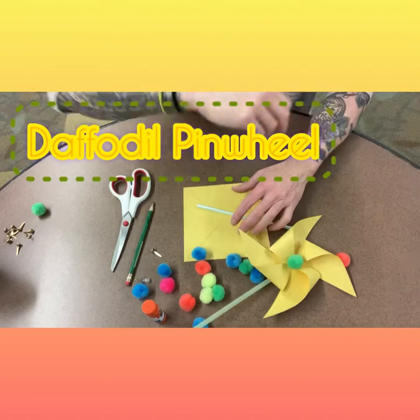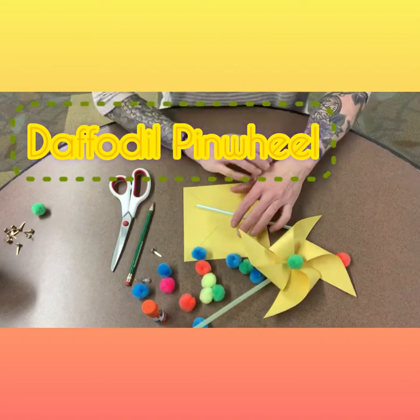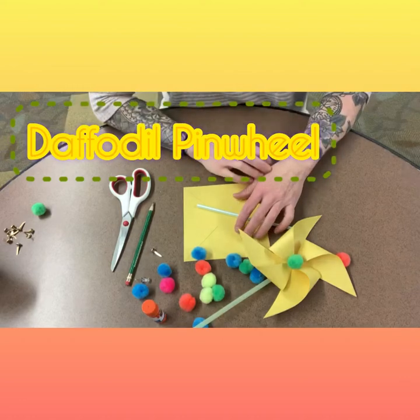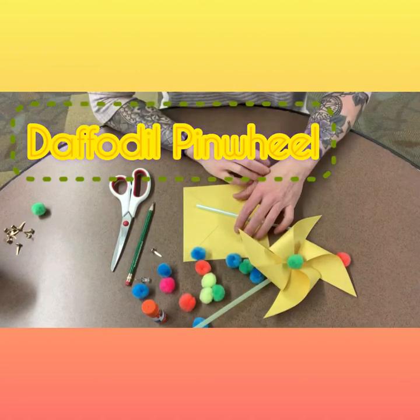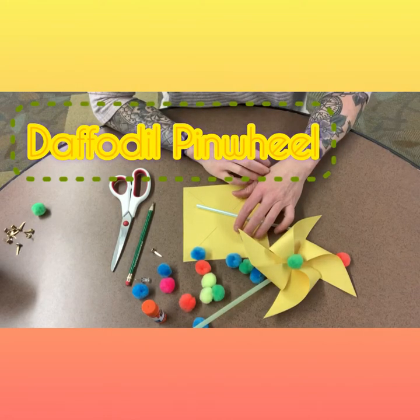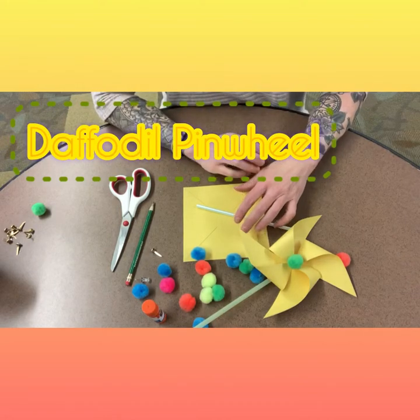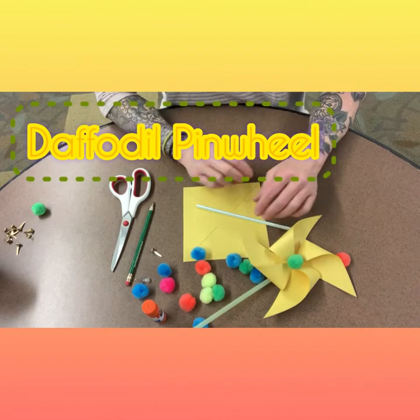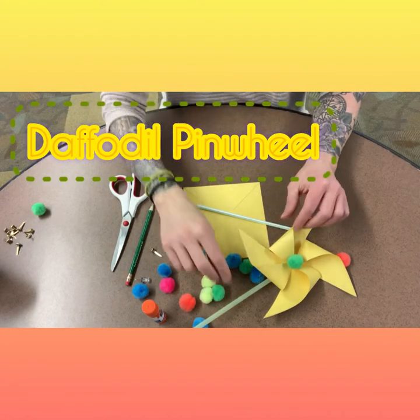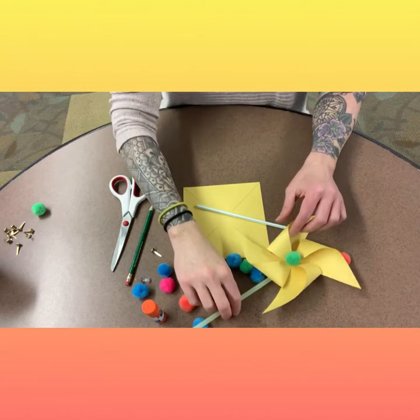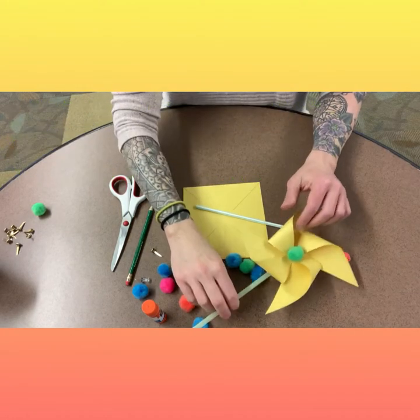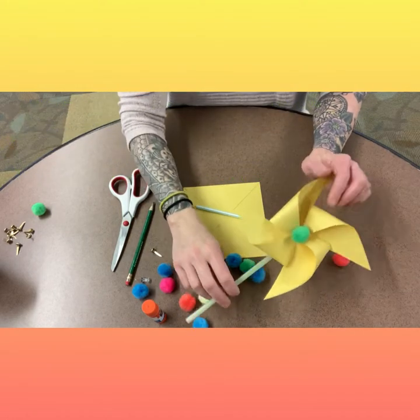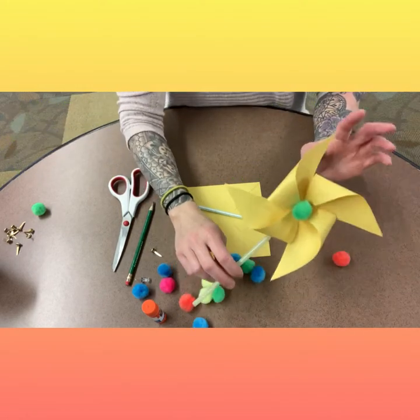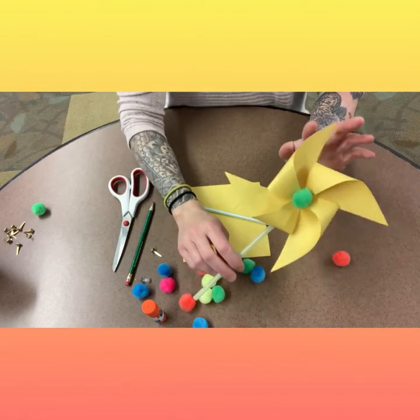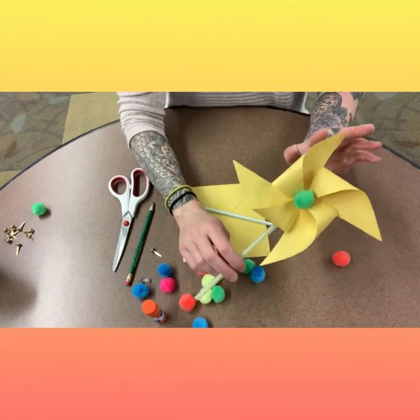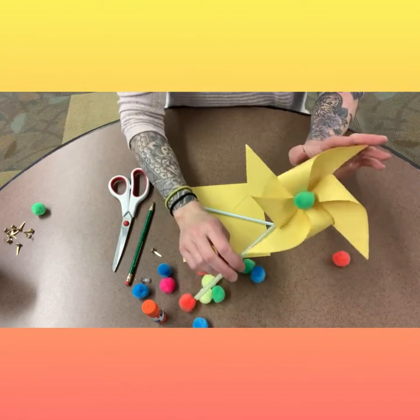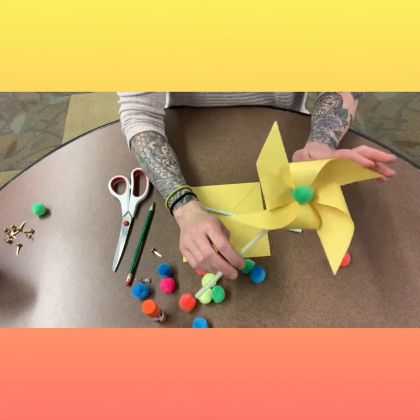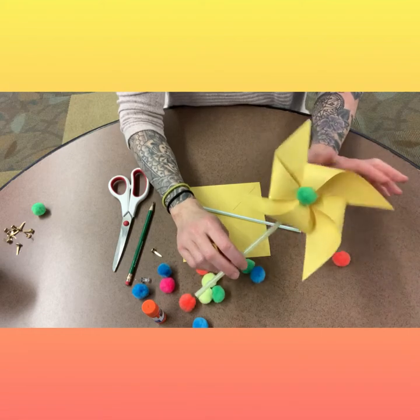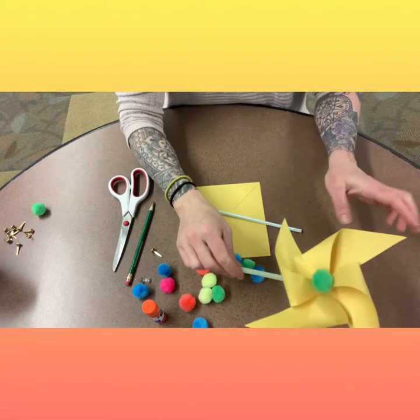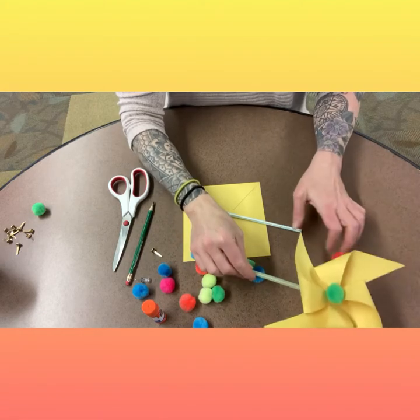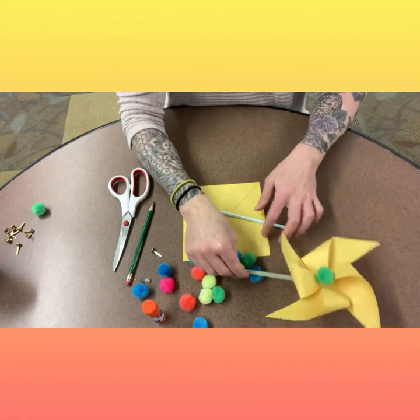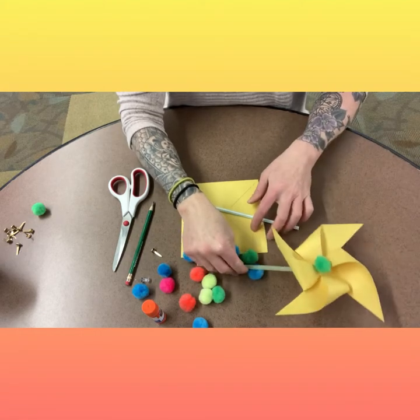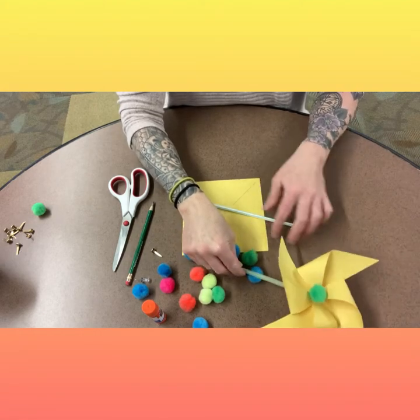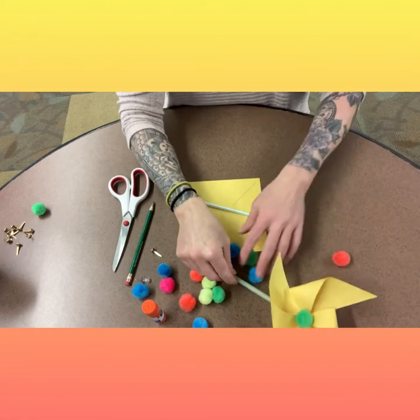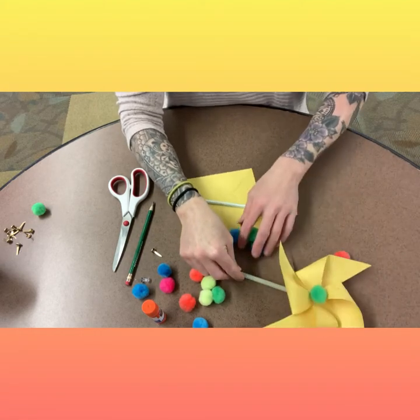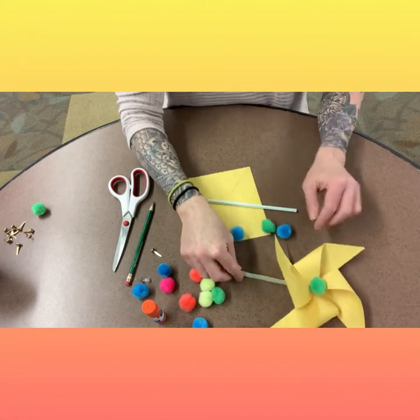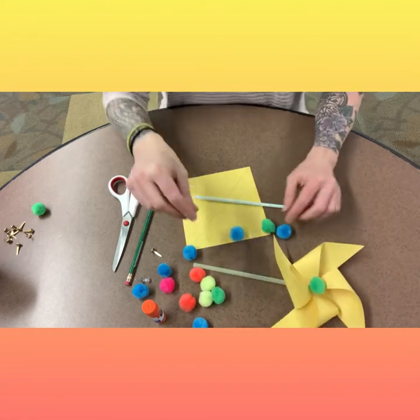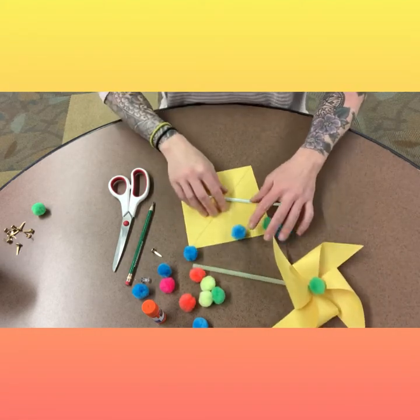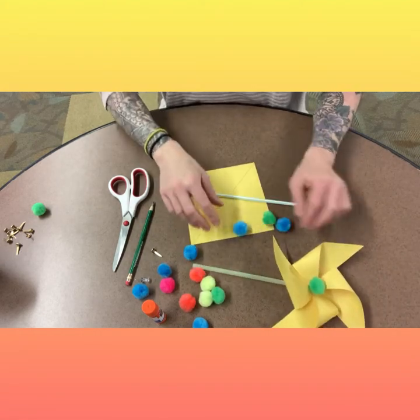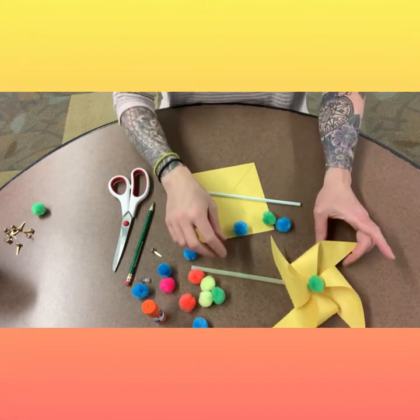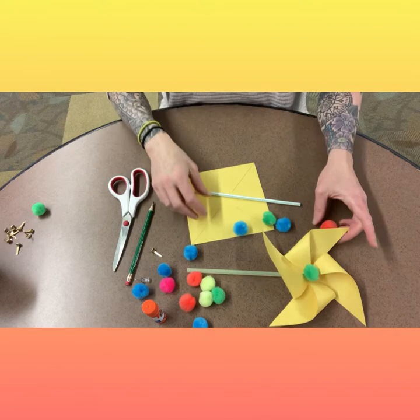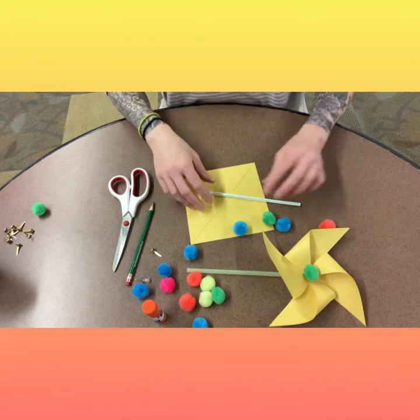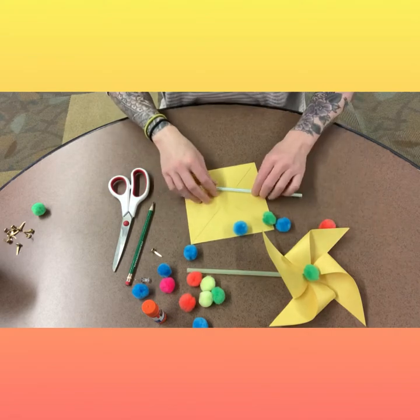Hi guys, thanks for joining us for Maker Monday. Today we are going to be making a daffodil pinwheel. You can pick up a craft kit from the library and make it along with us at home.